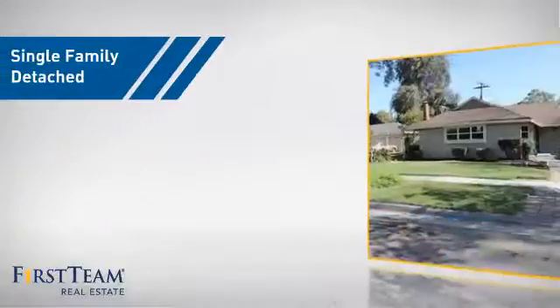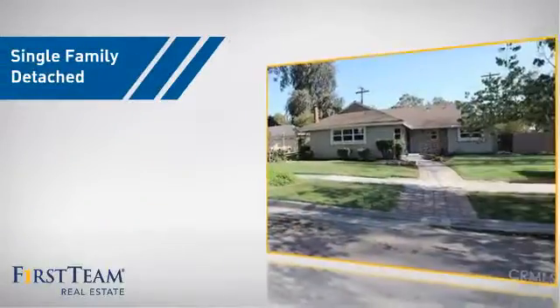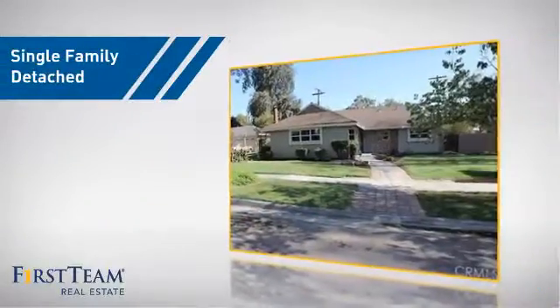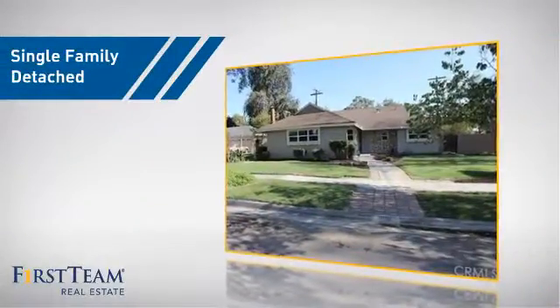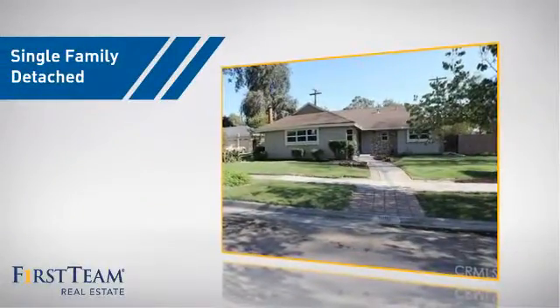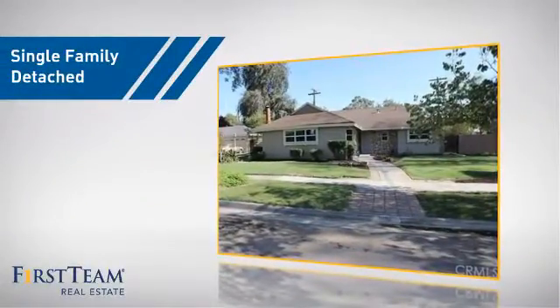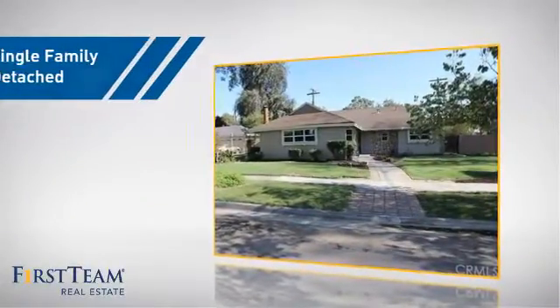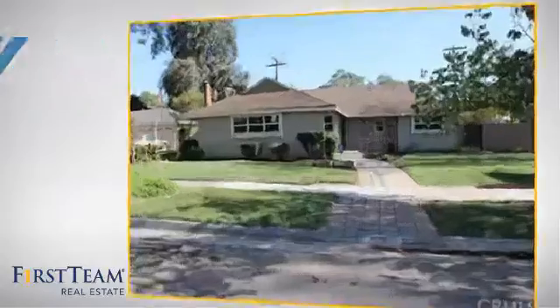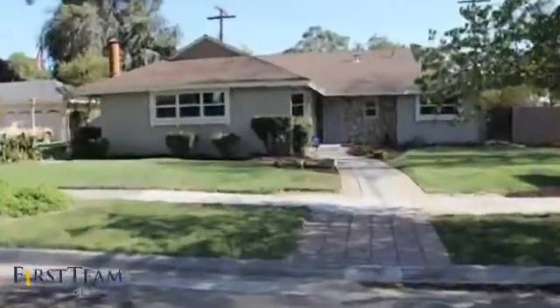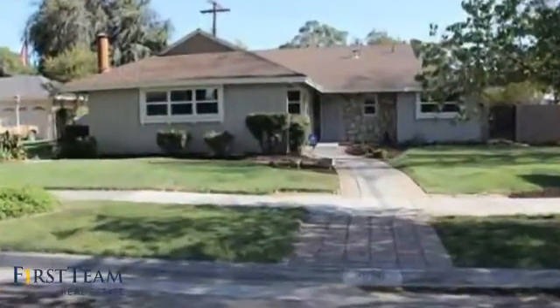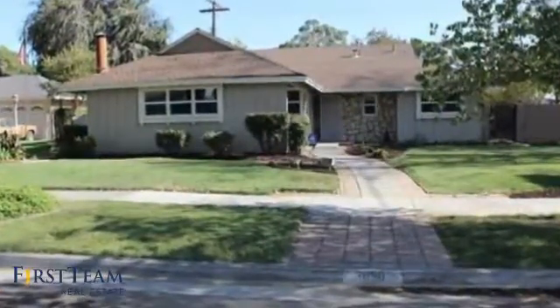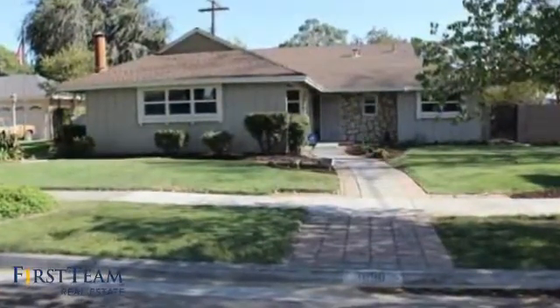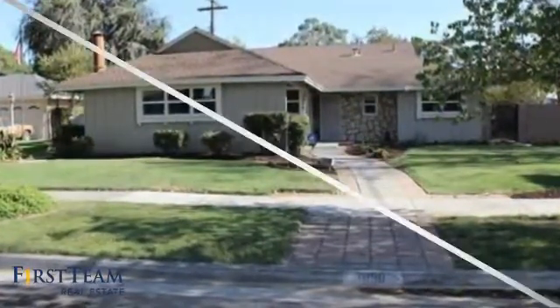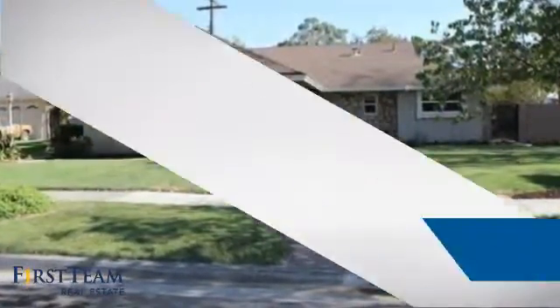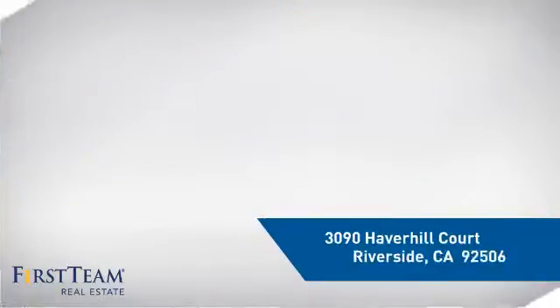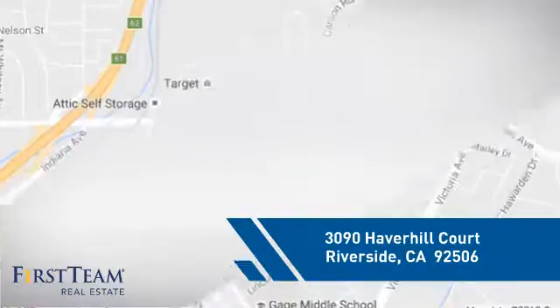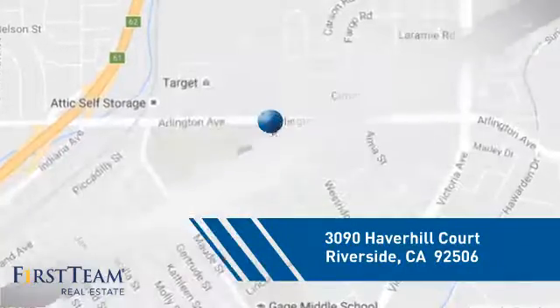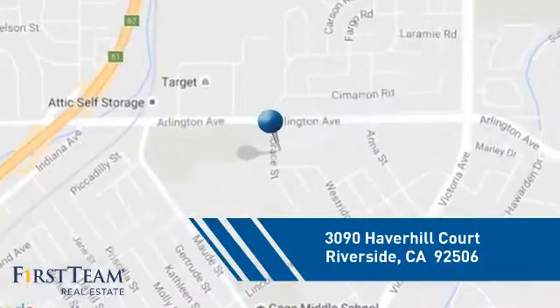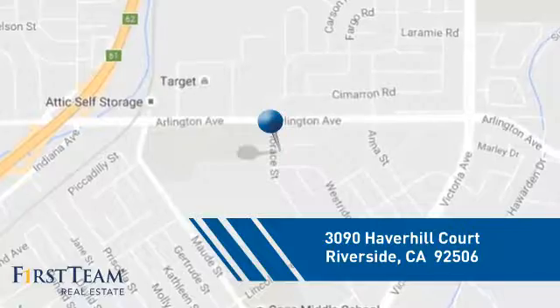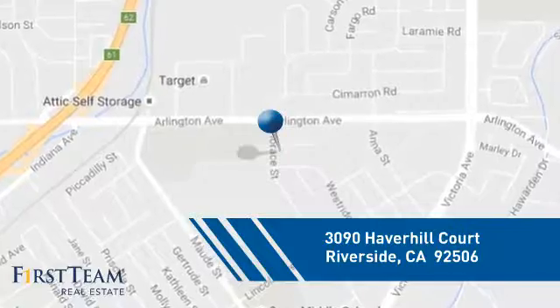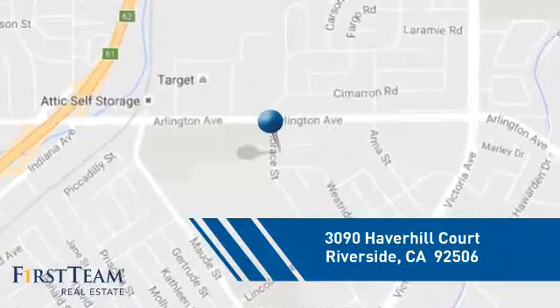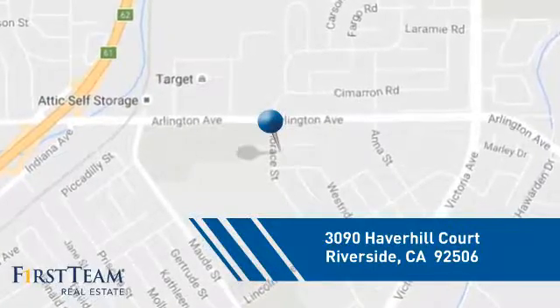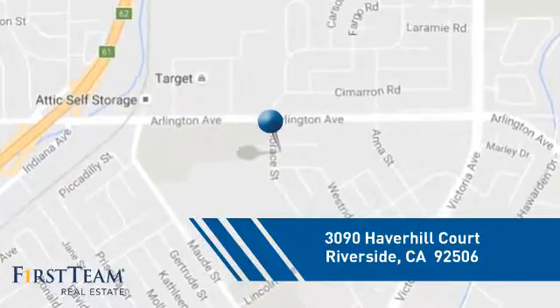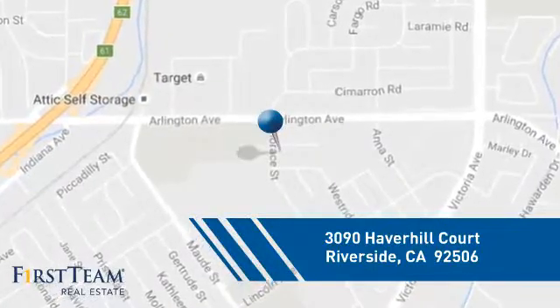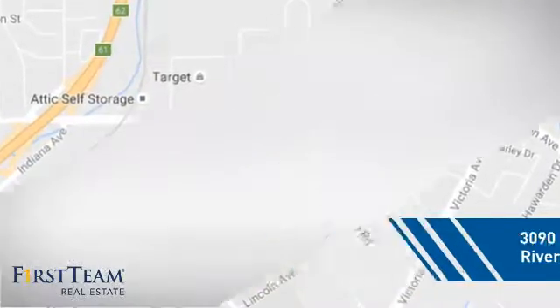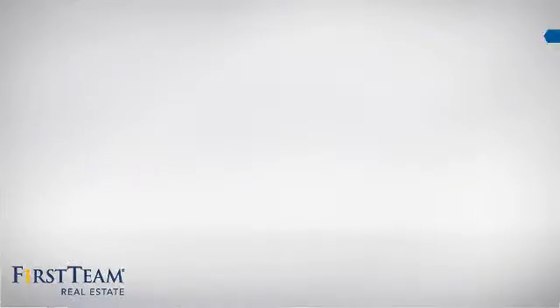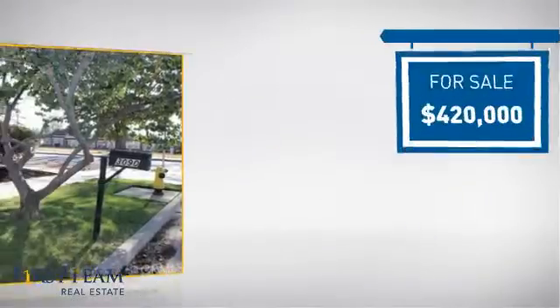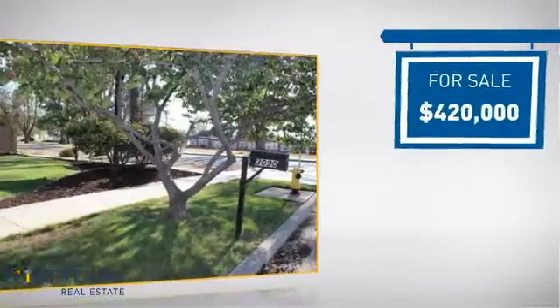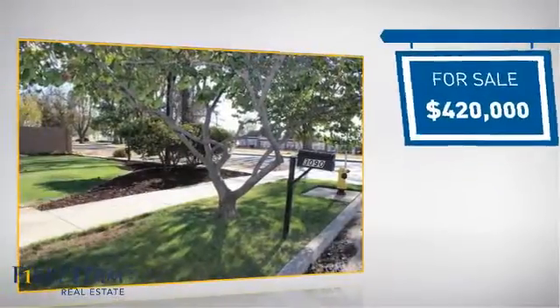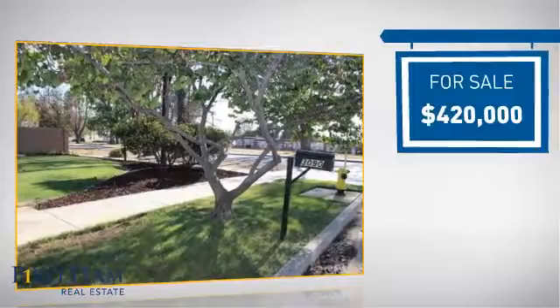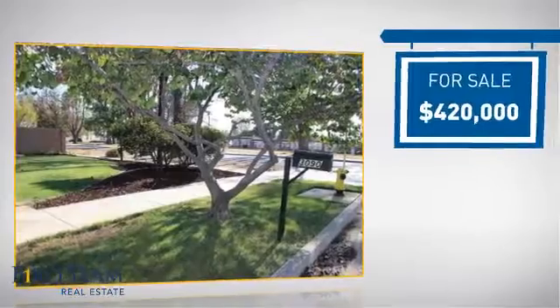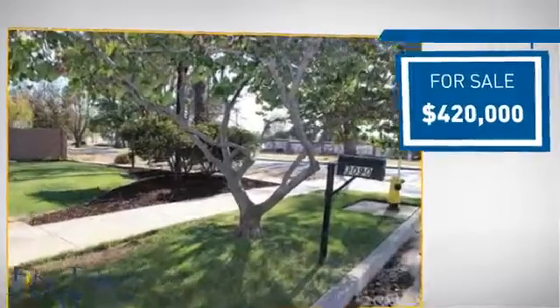This home is a great choice for those looking for comfort, convenience, and the privacy of their own home. And it's located in the Riverside area.